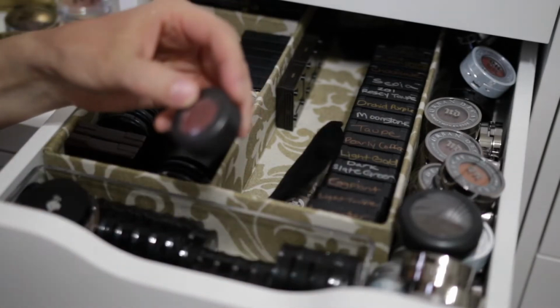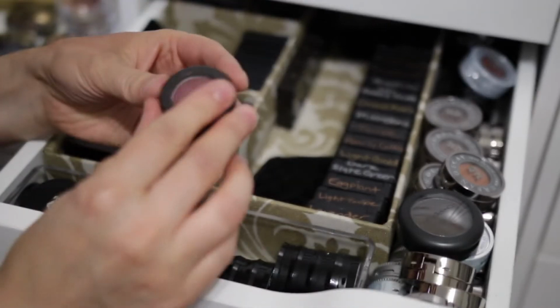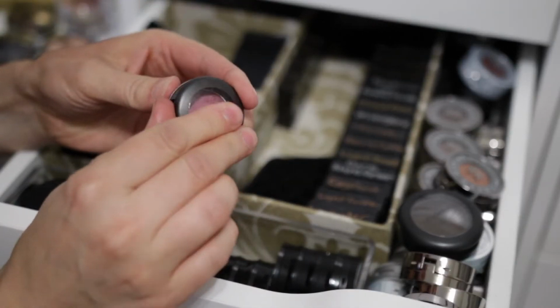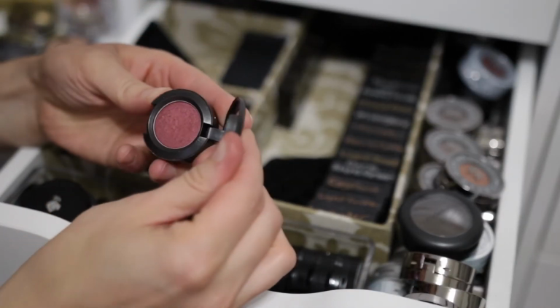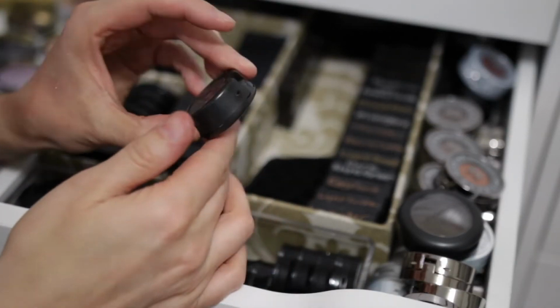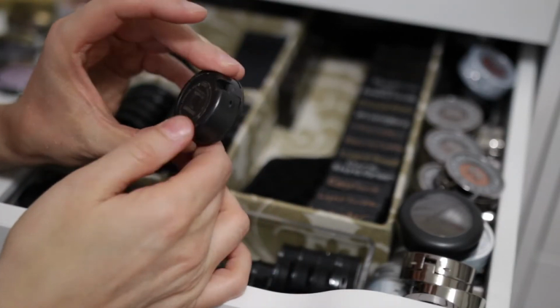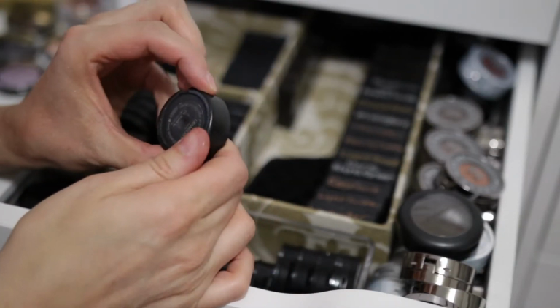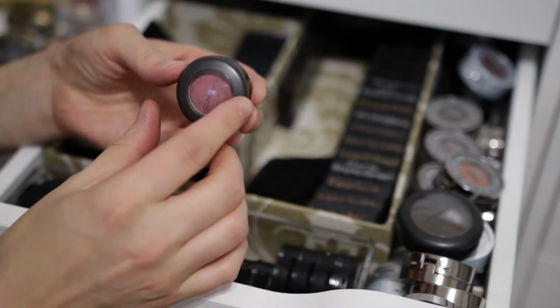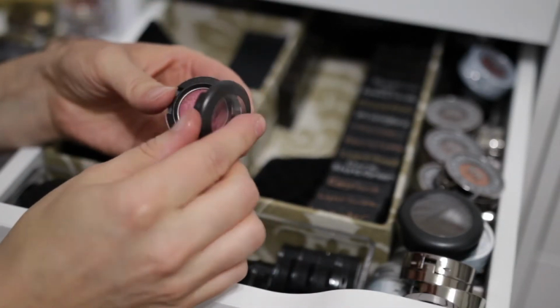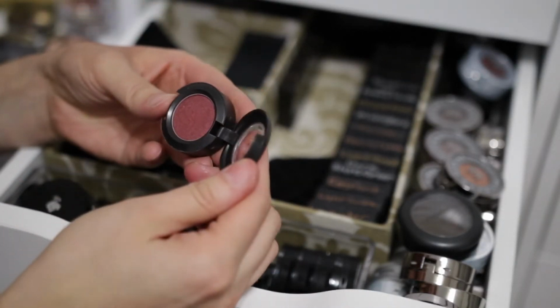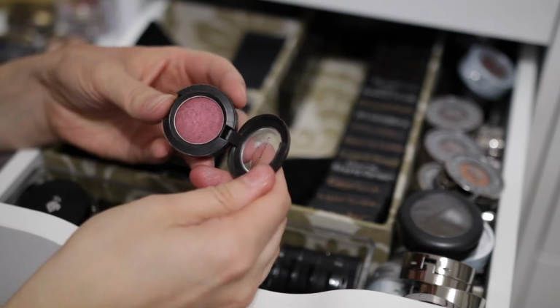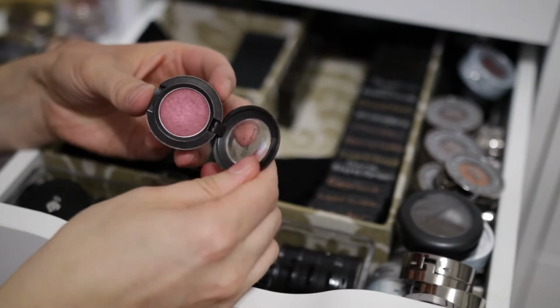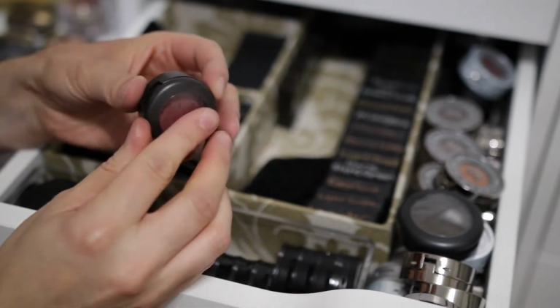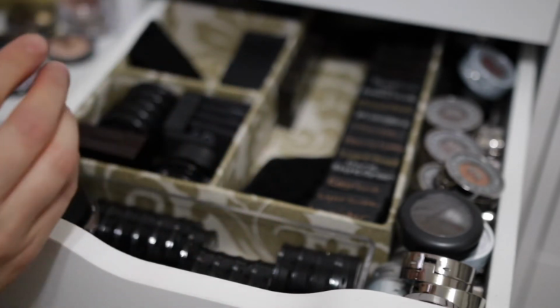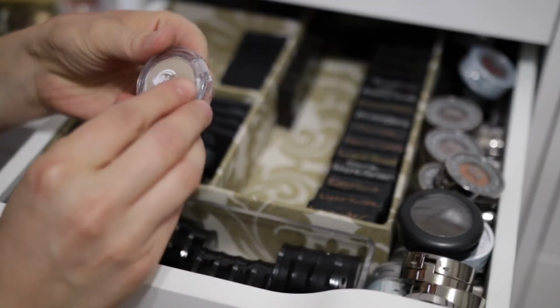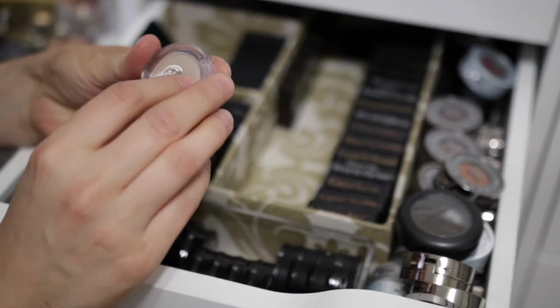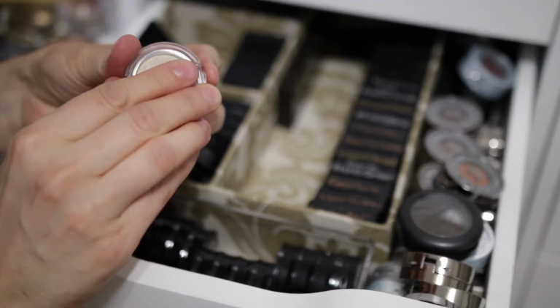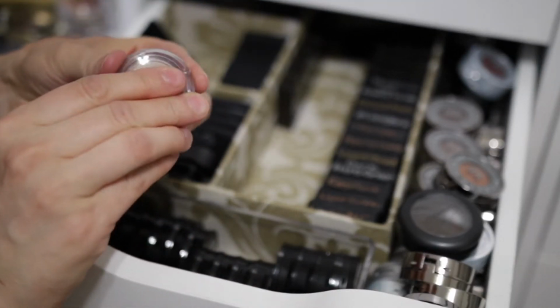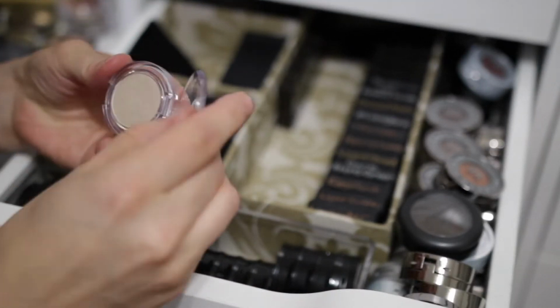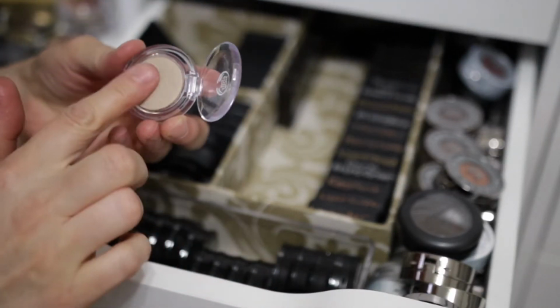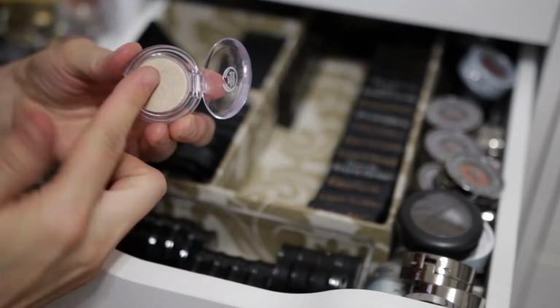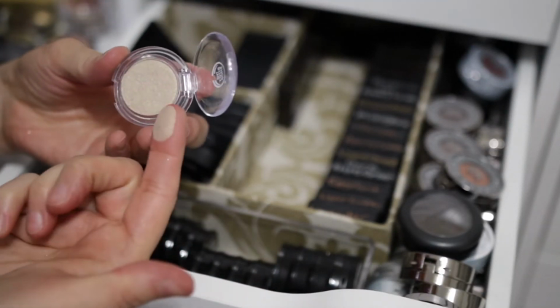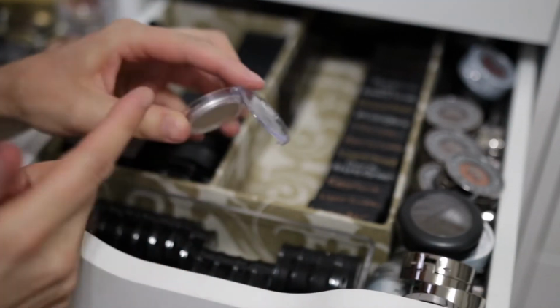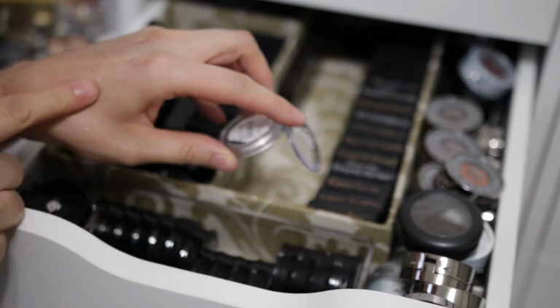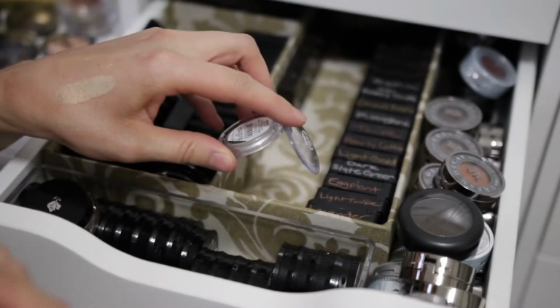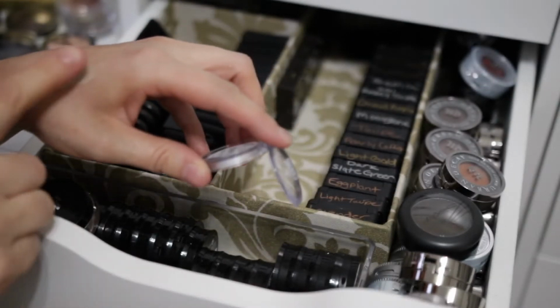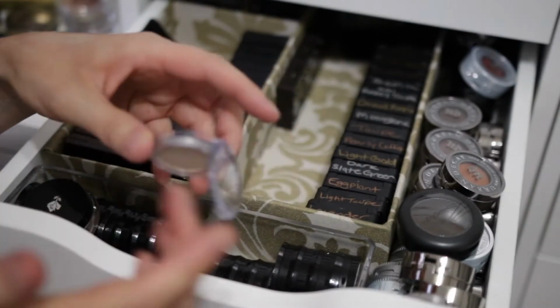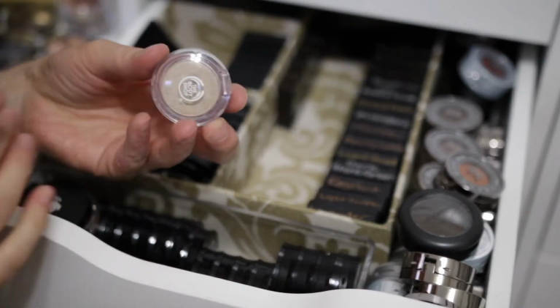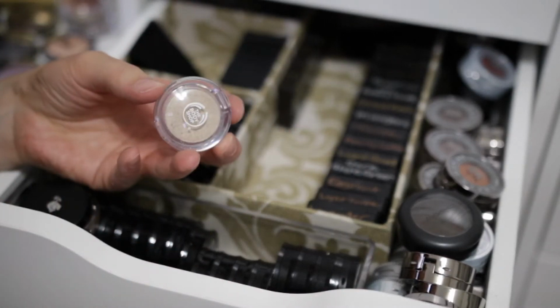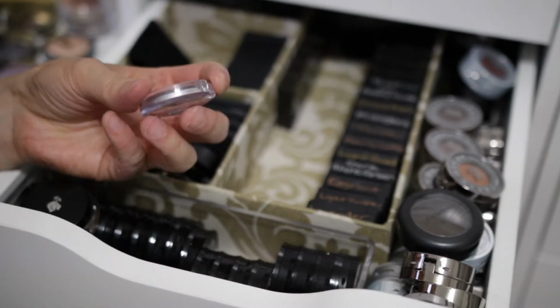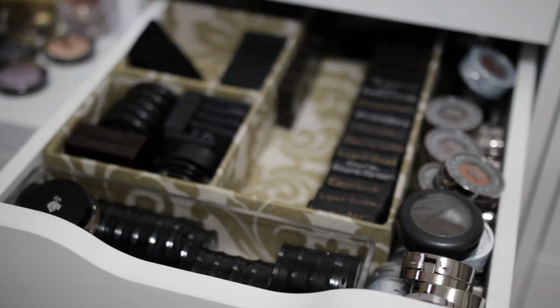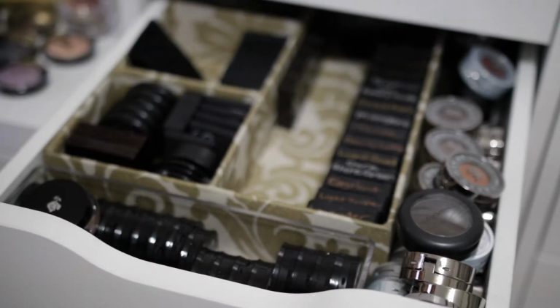Another MAC shadow — I'm never going to use this. Cranberry — yeah, I'm not going to keep that. One is the Body Shop eyeshadow and it sucks — I just don't like it. So I'm getting rid of that.